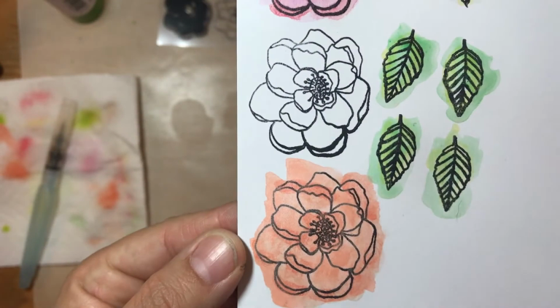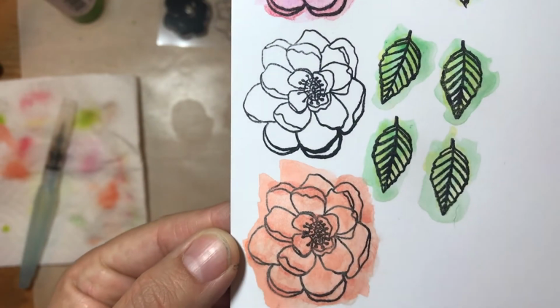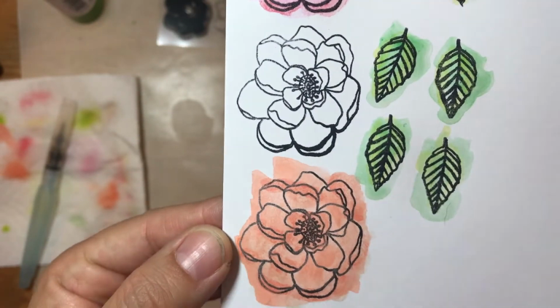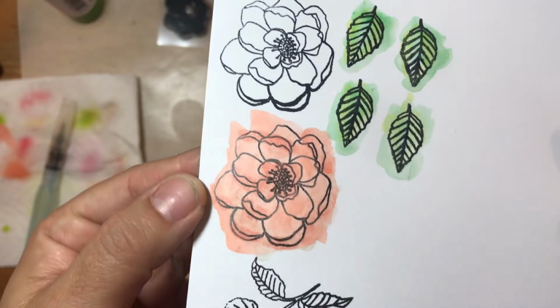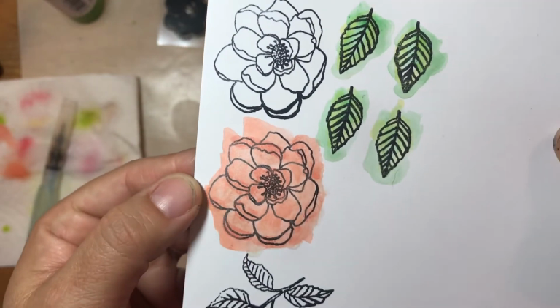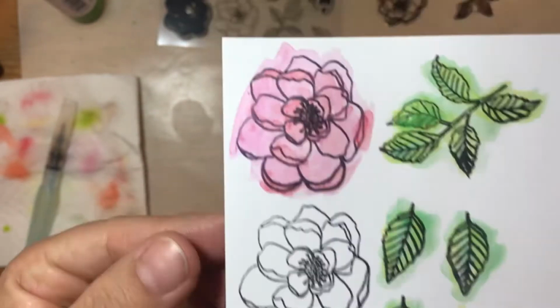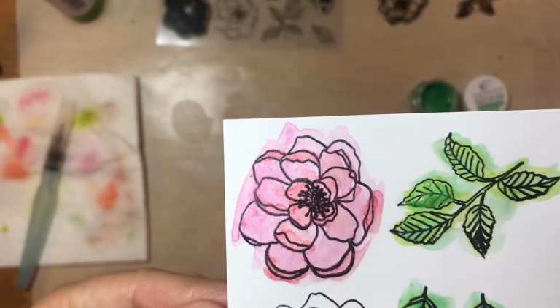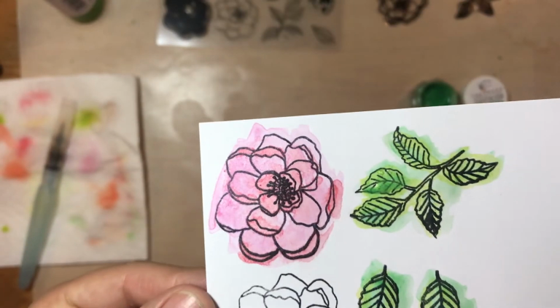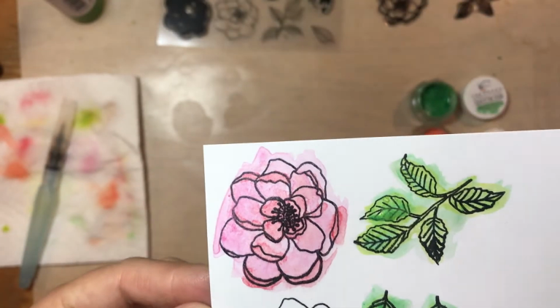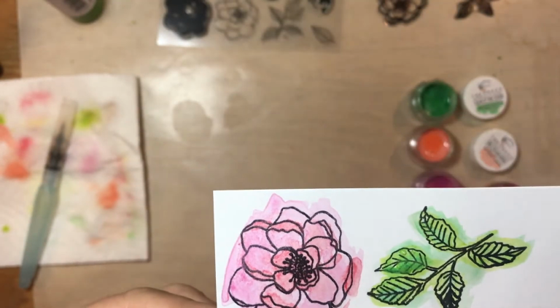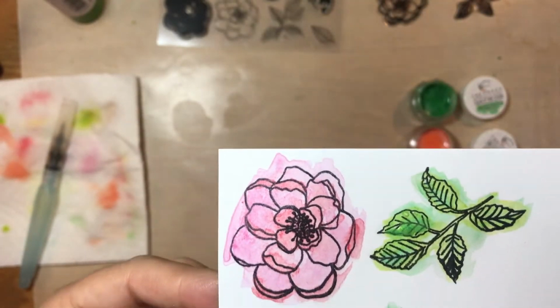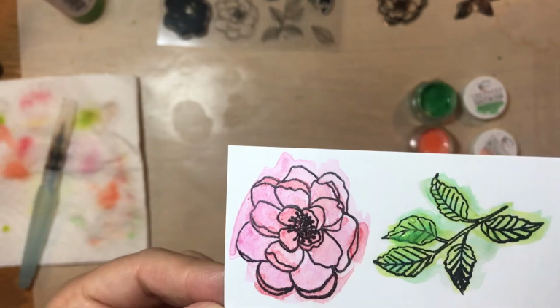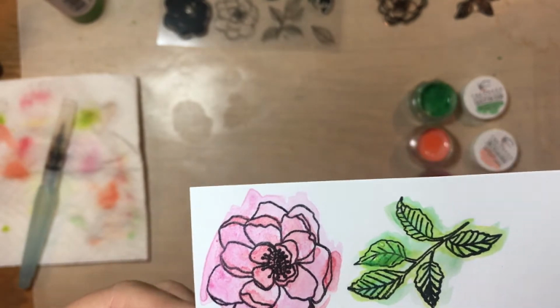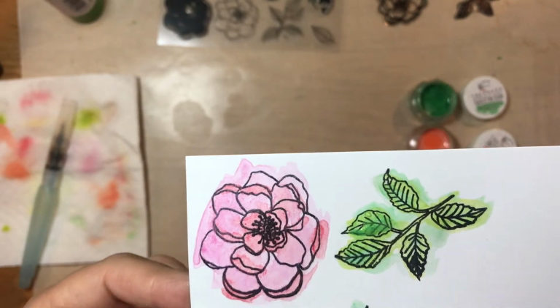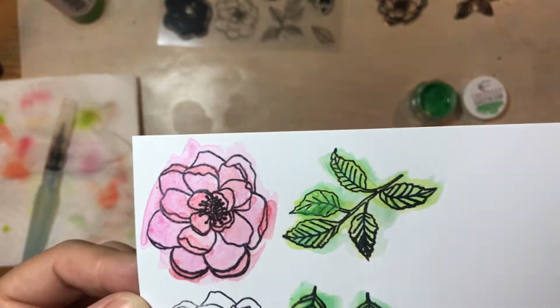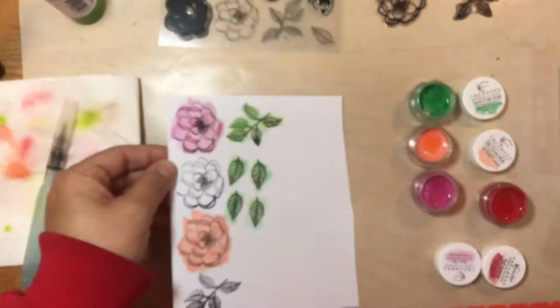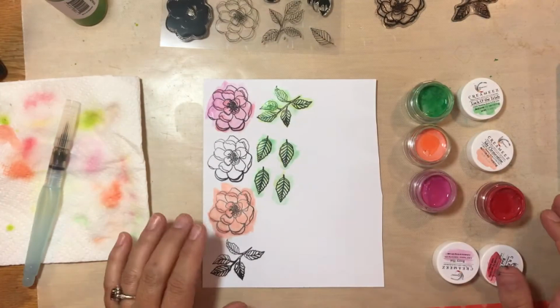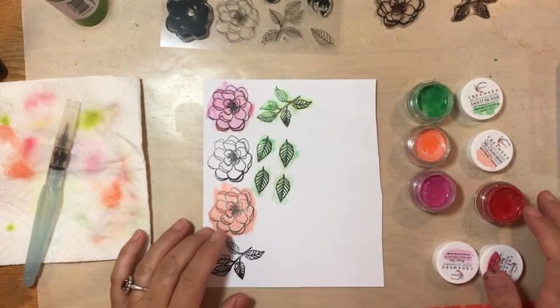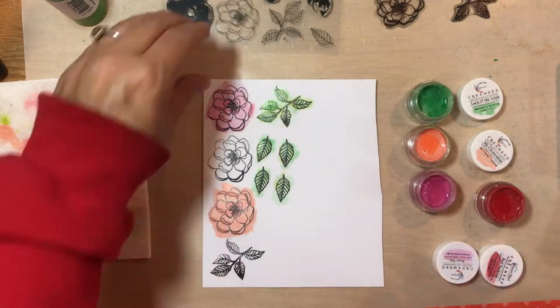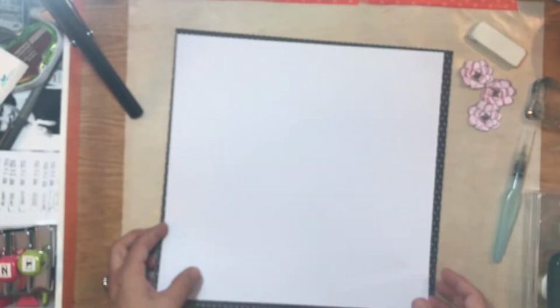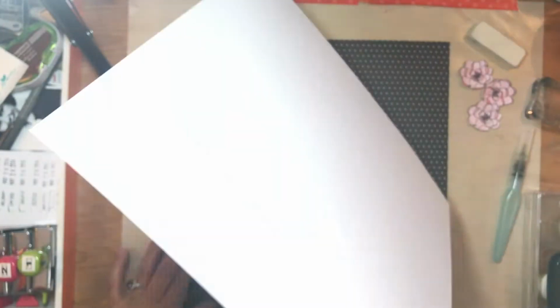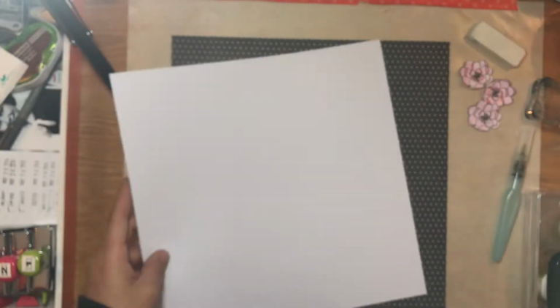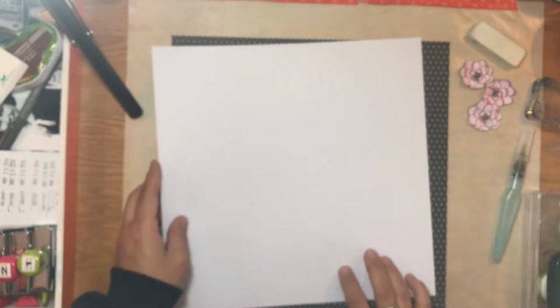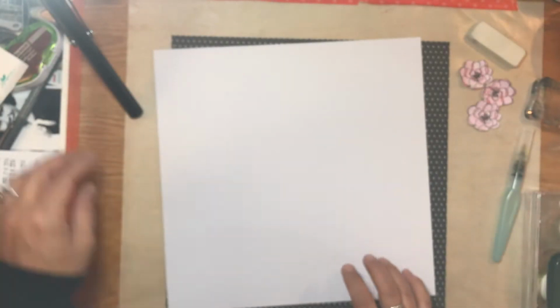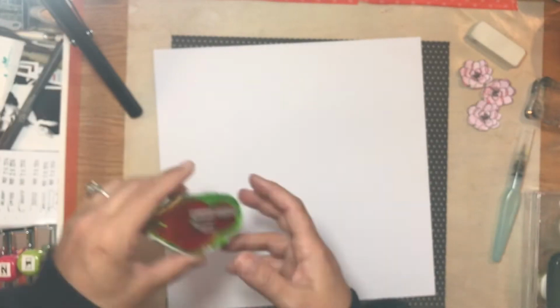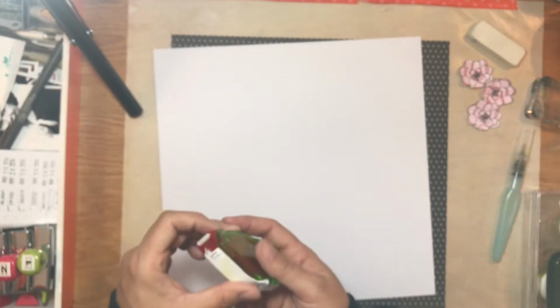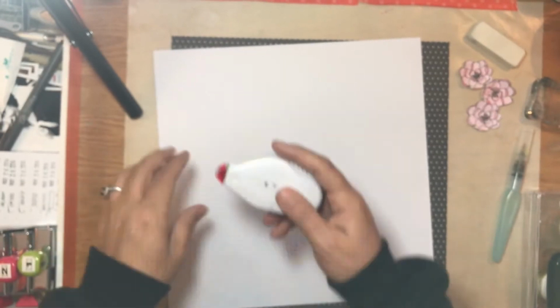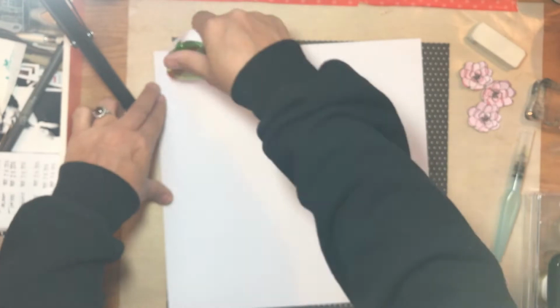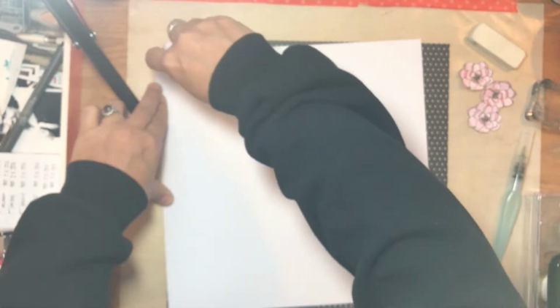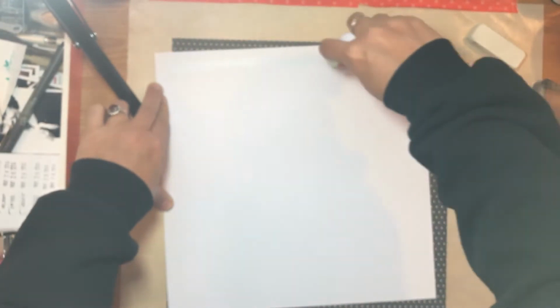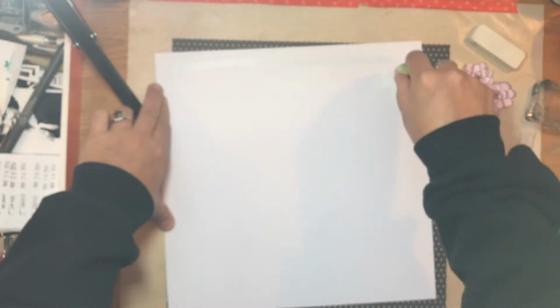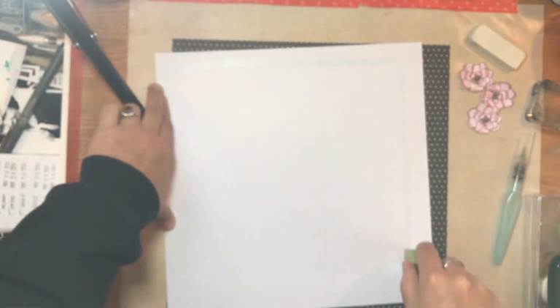You can see here the shimmer that is on these — they're just gorgeous. The stamps are beautiful, and painting them in is so much fun.